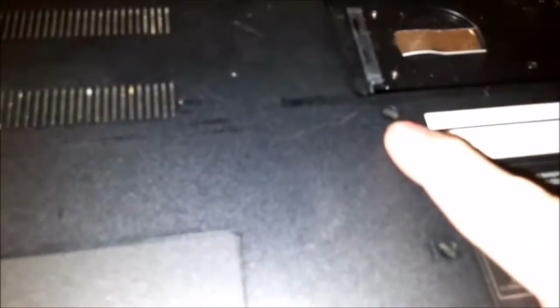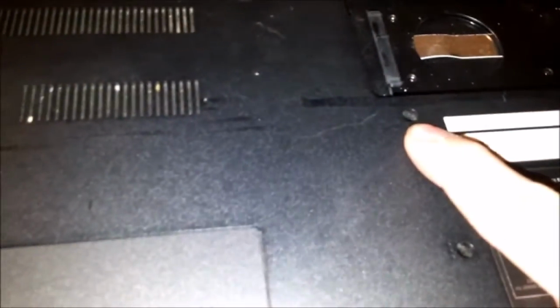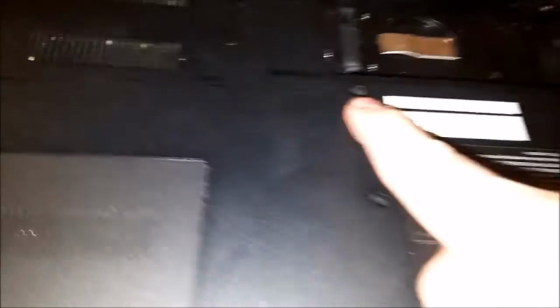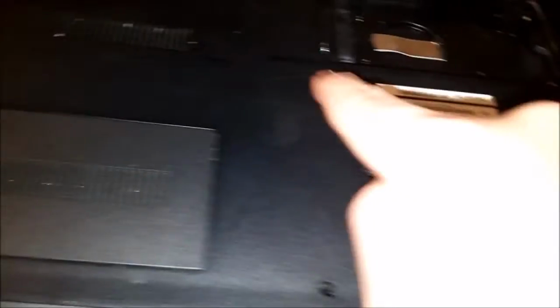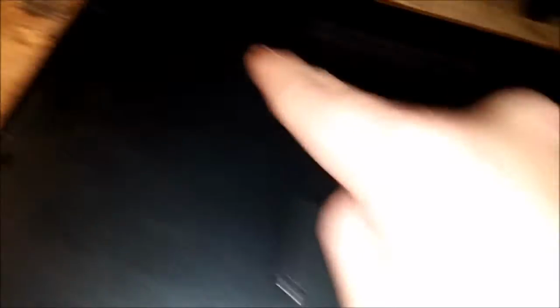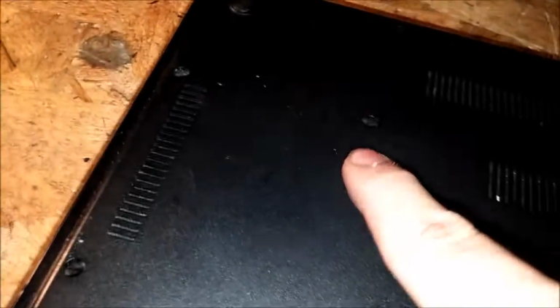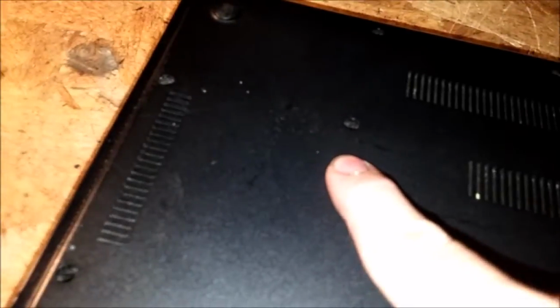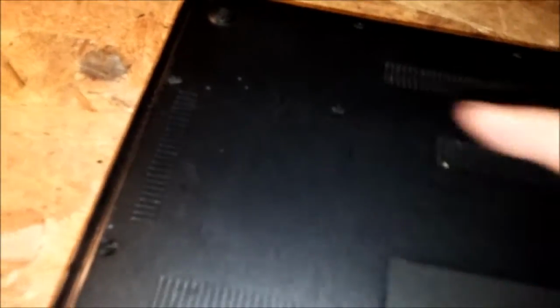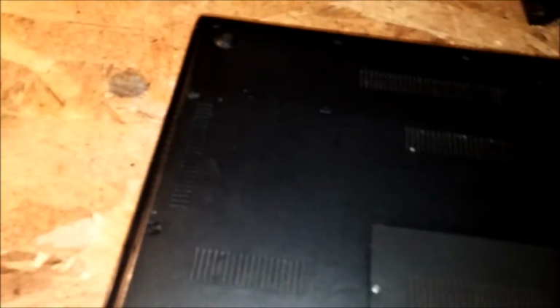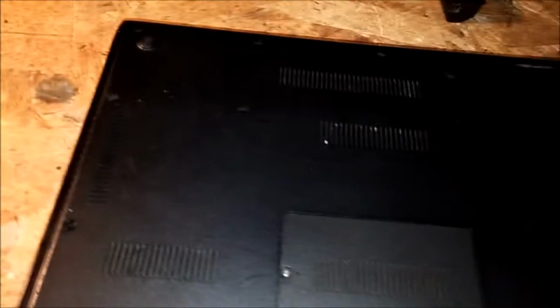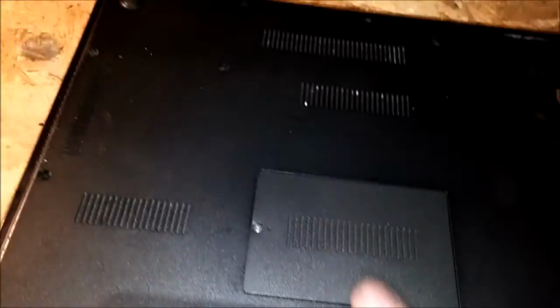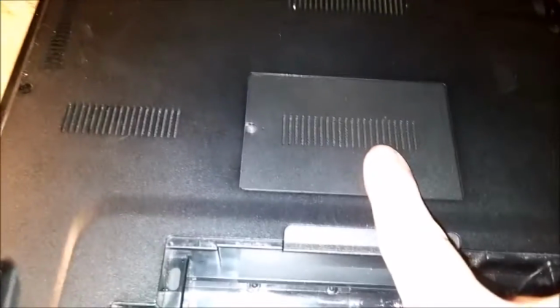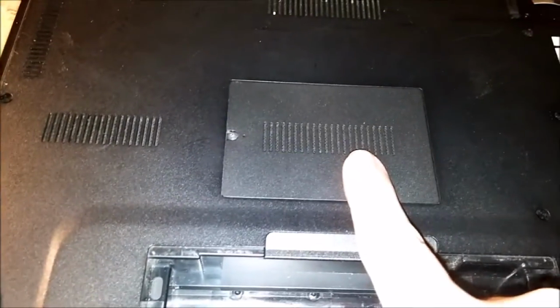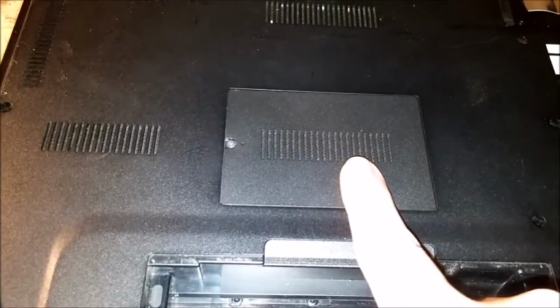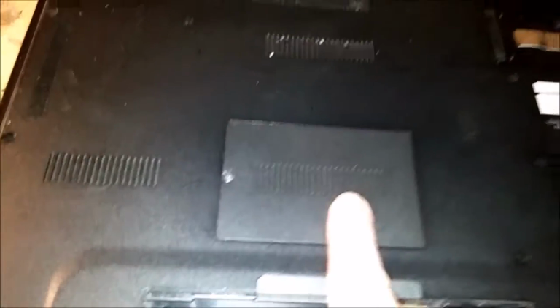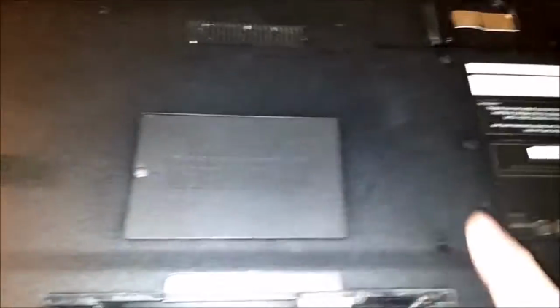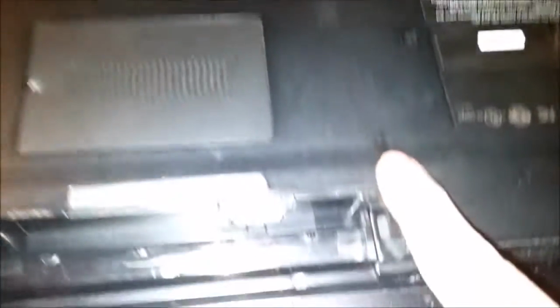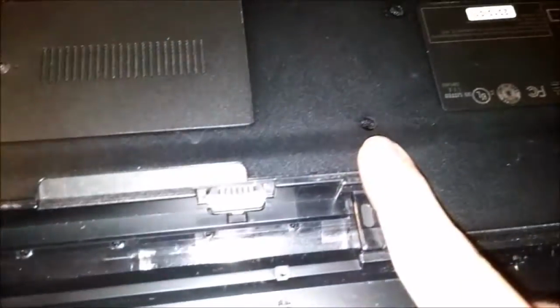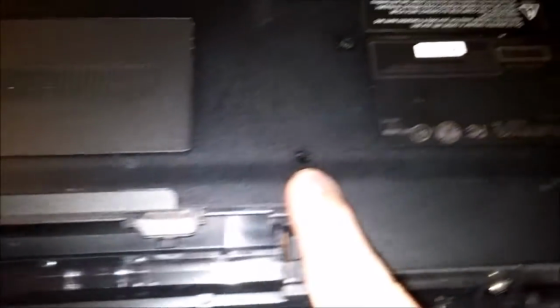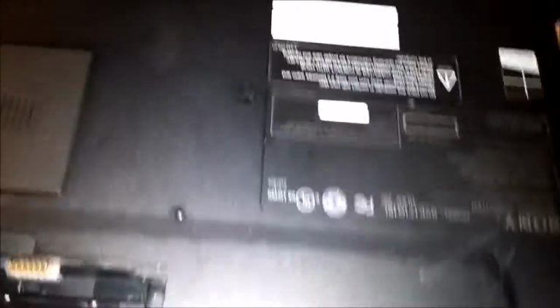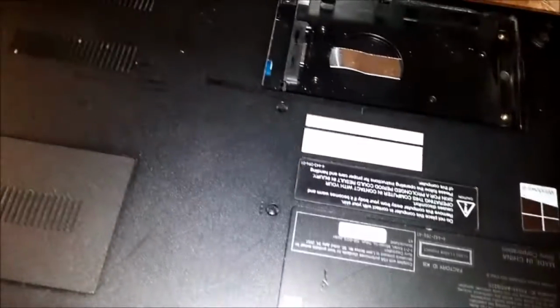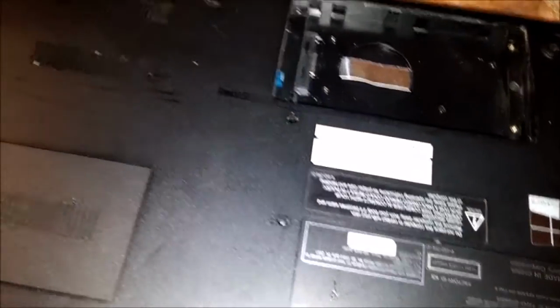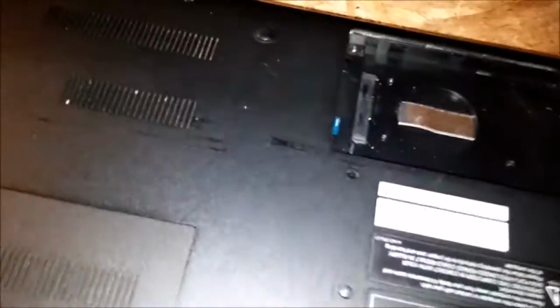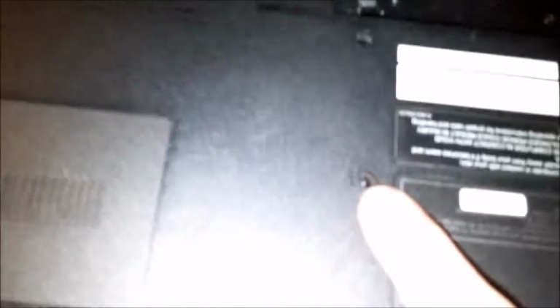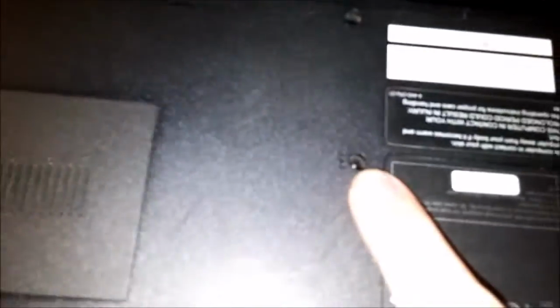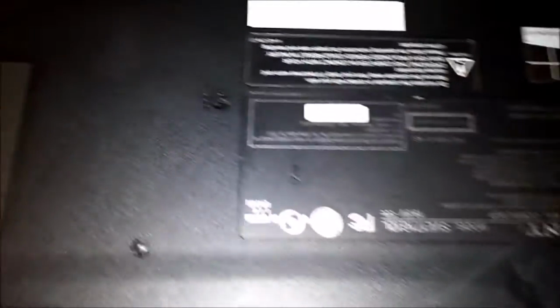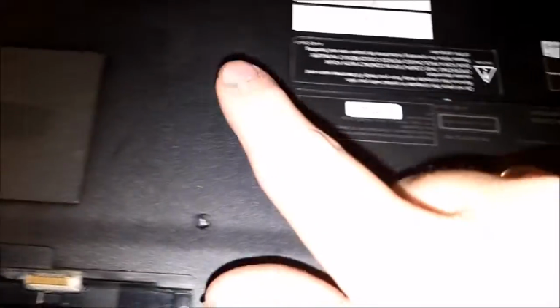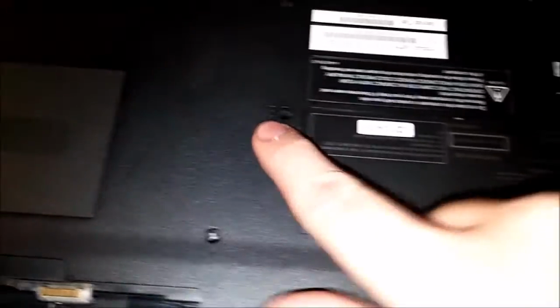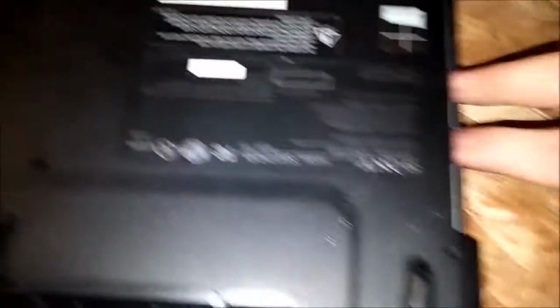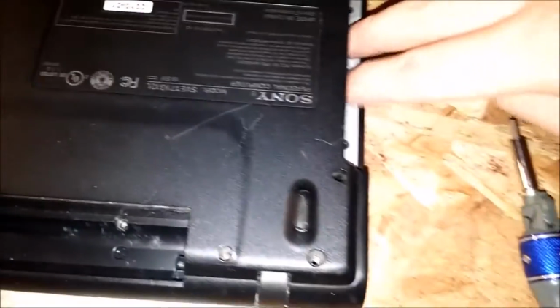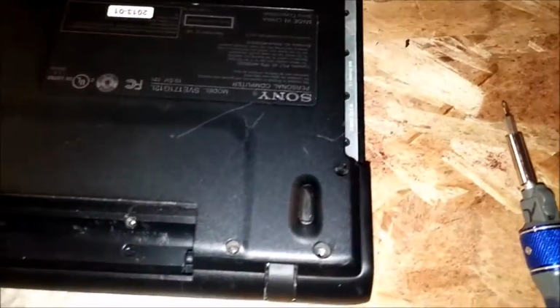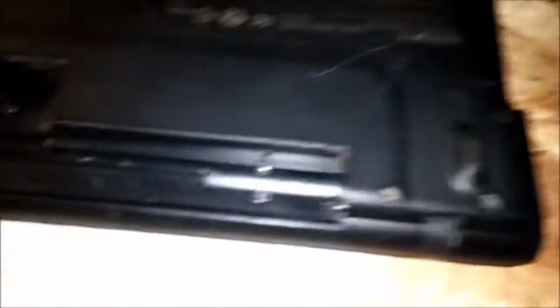There will be one screw here in the middle. You don't have to take the memory modules out or anything. There will be another one right there. This one here is for the DVD drive — you take that one out and pull the DVD drive out.